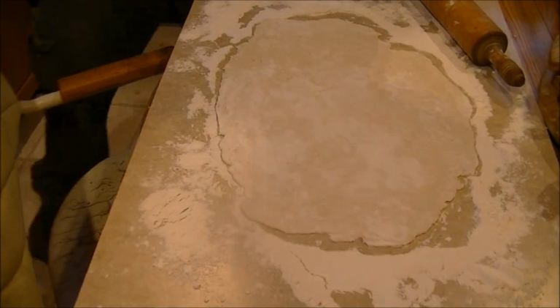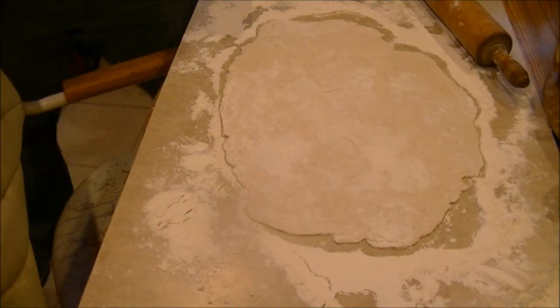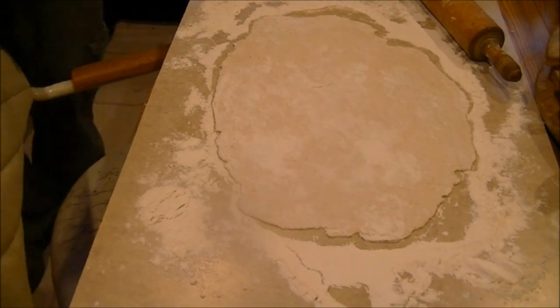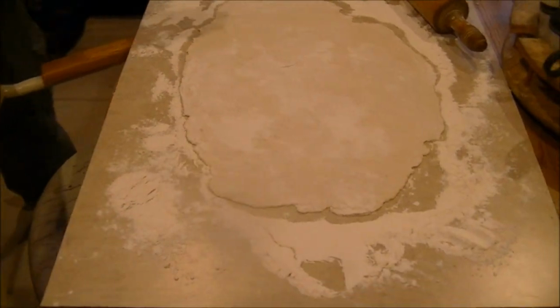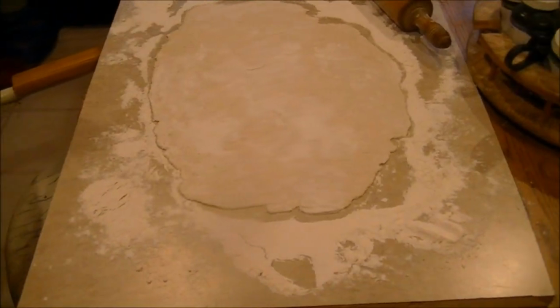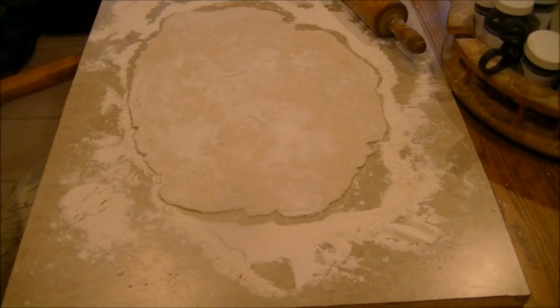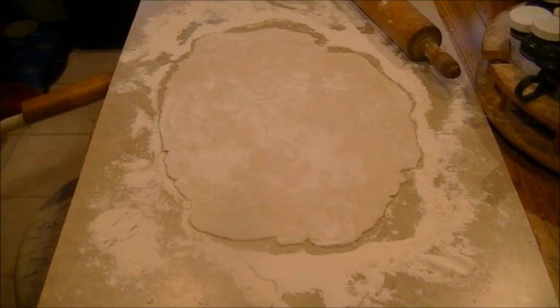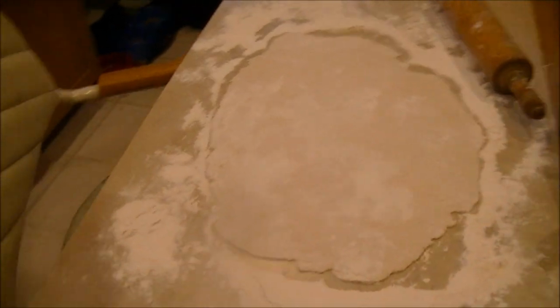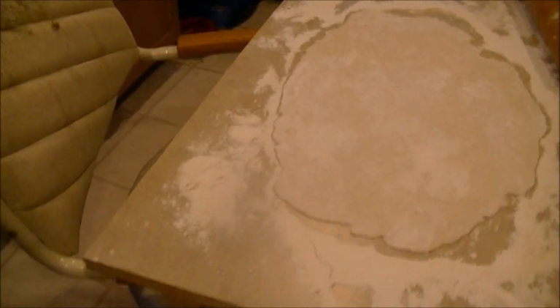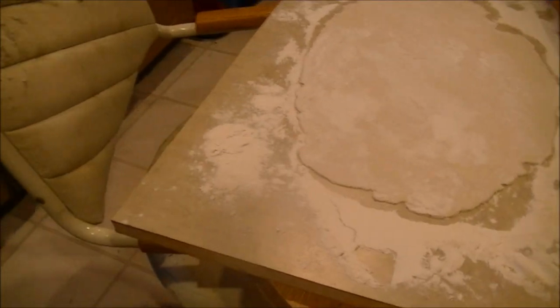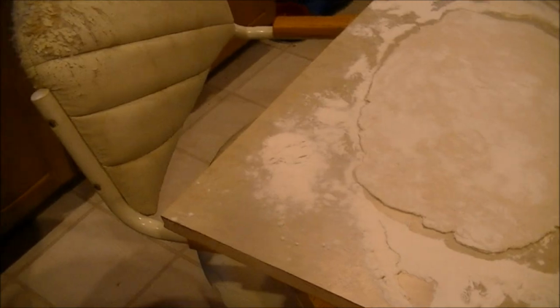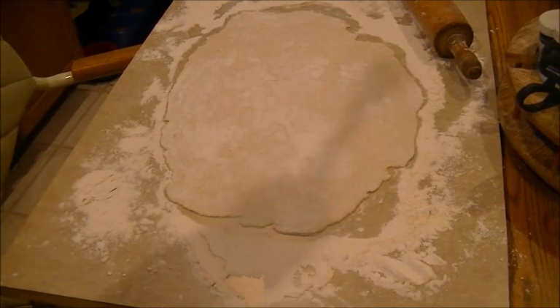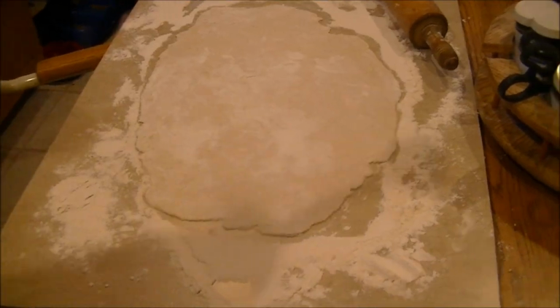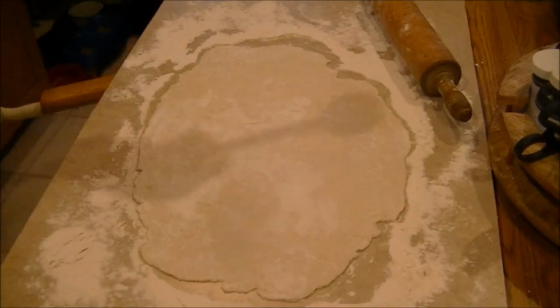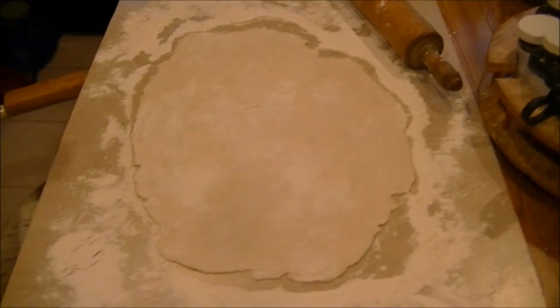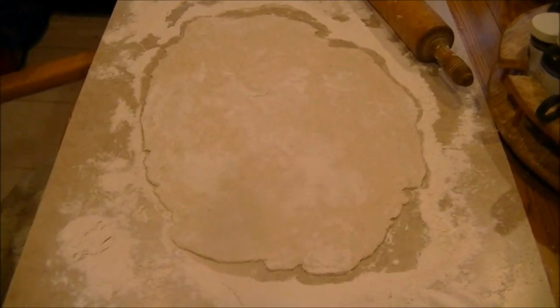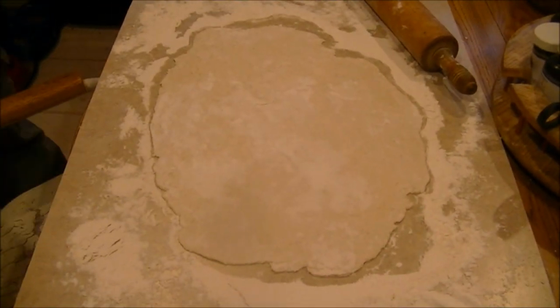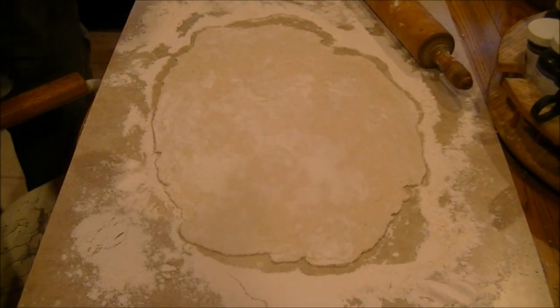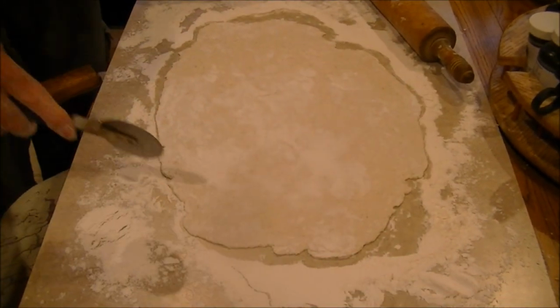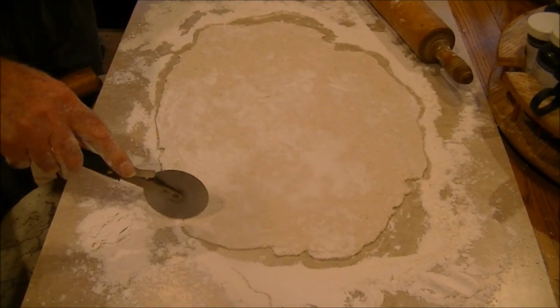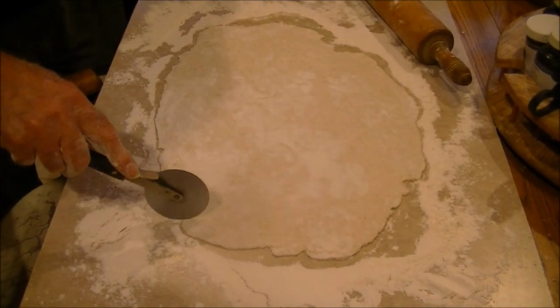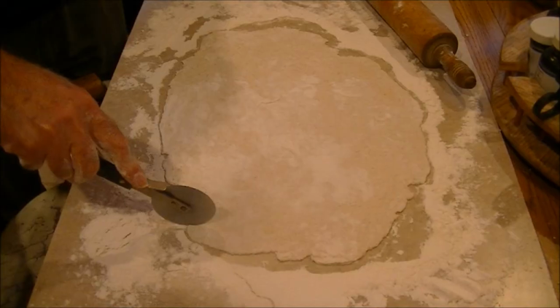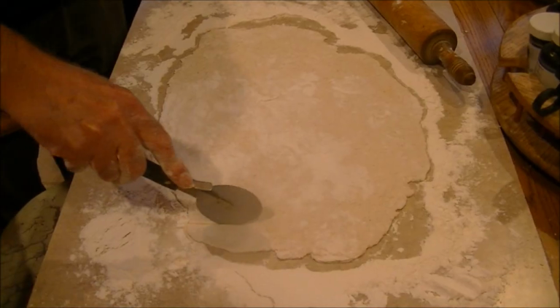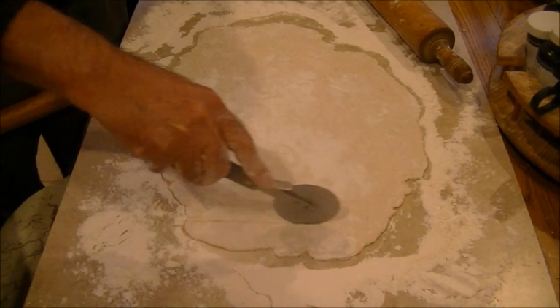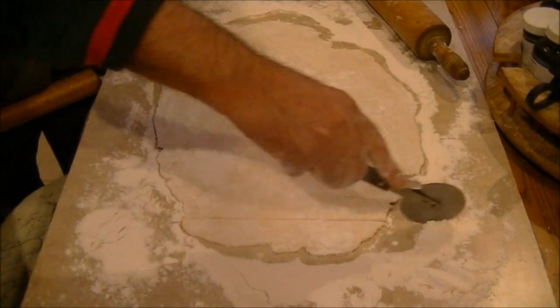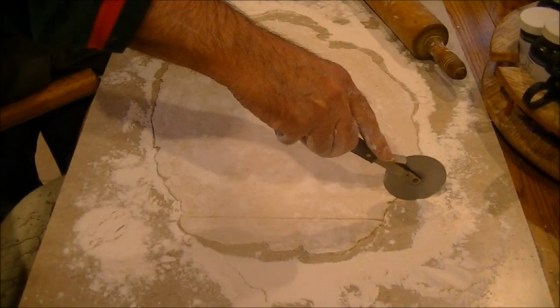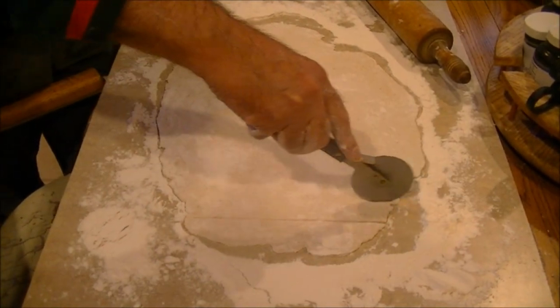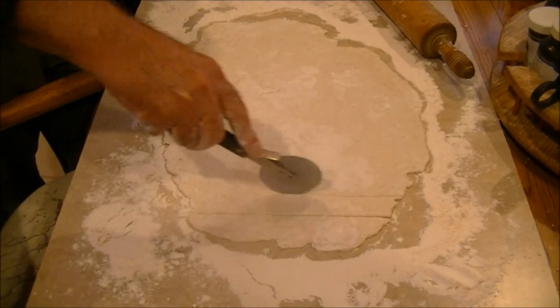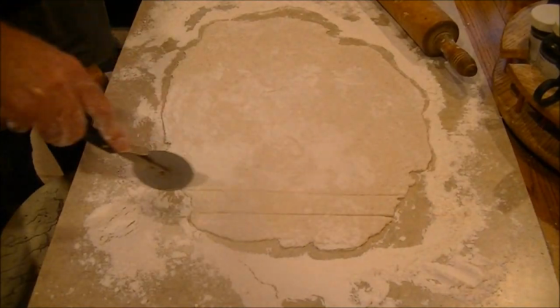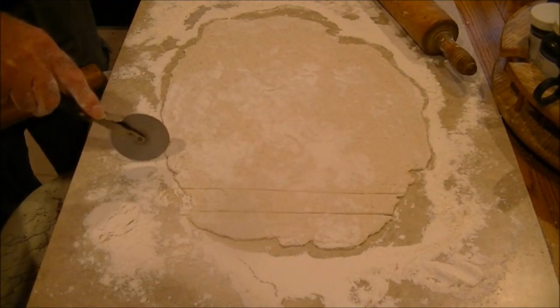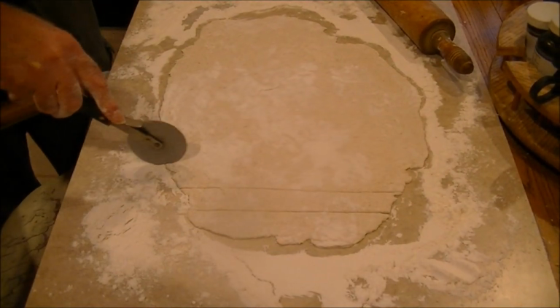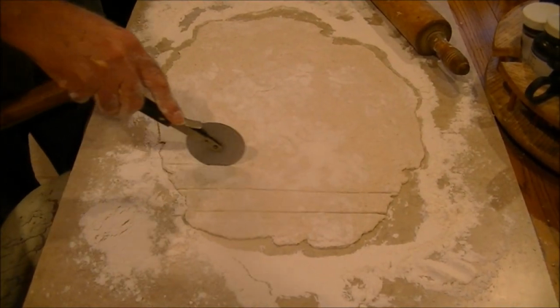Now, it's pretty simple. Here's a real important step now. Pizza pie cutter. And it has to sit for a while and dry, and then you come back and roll it.